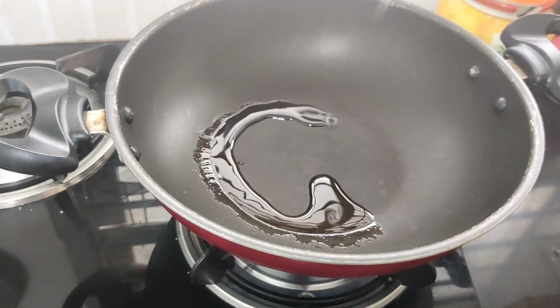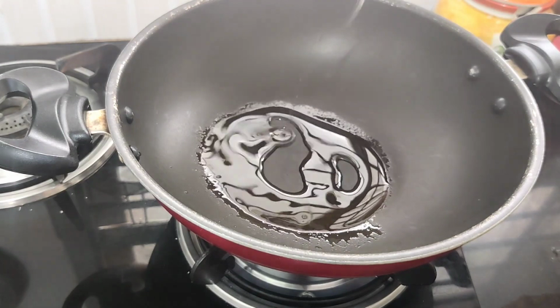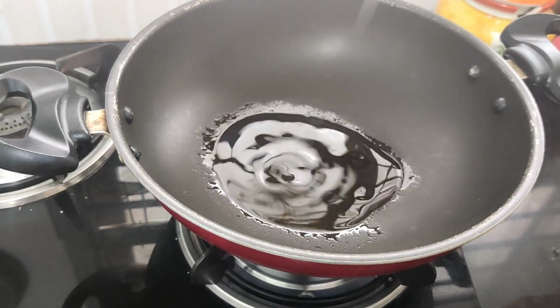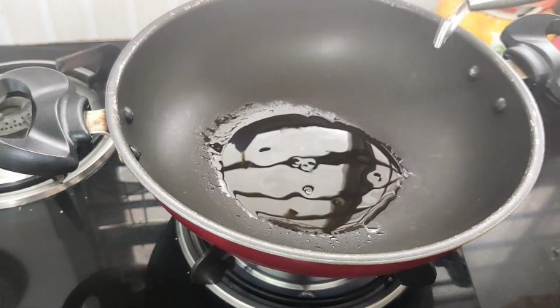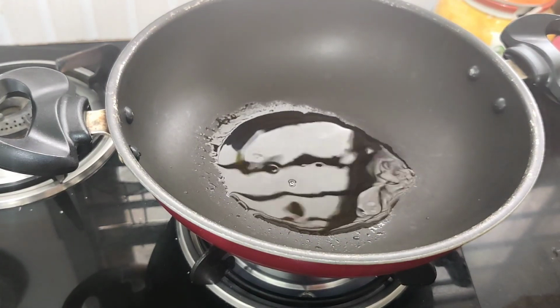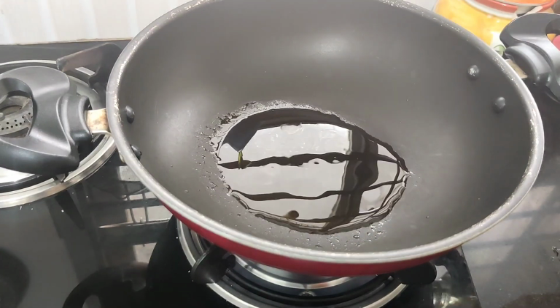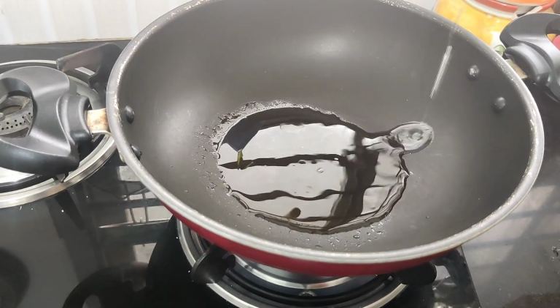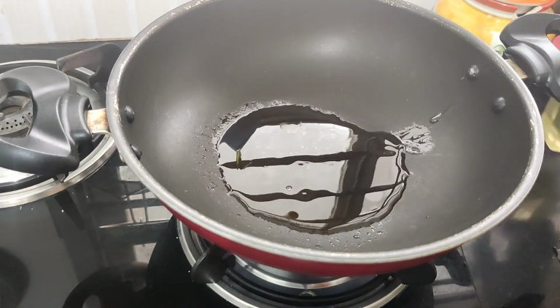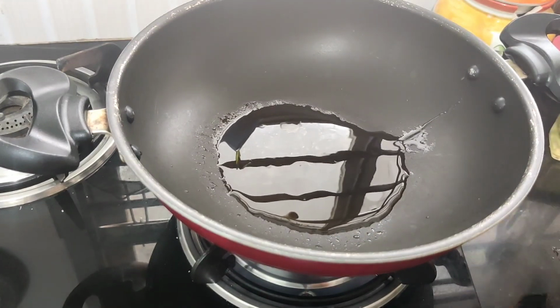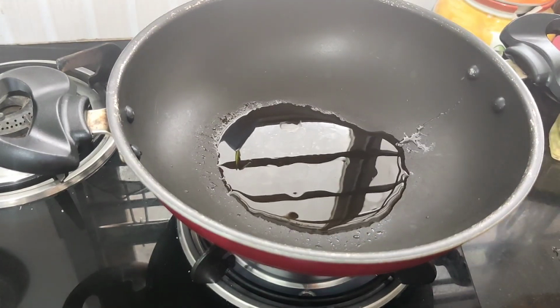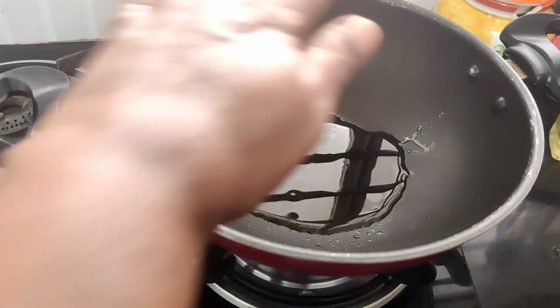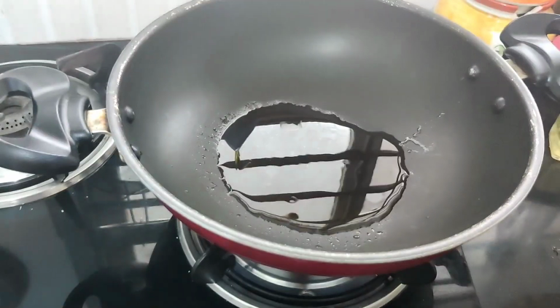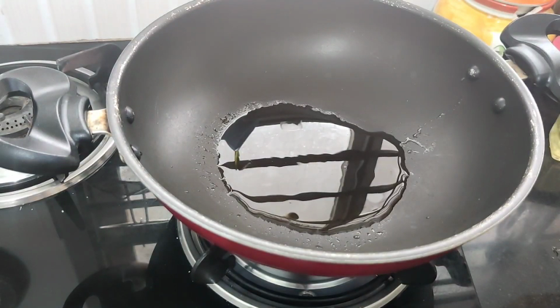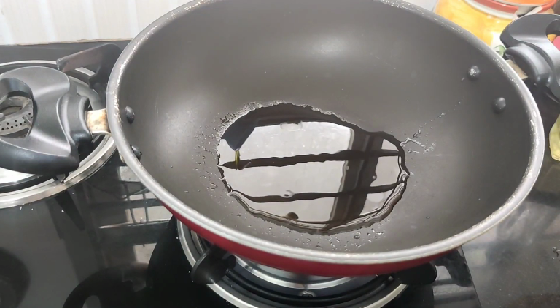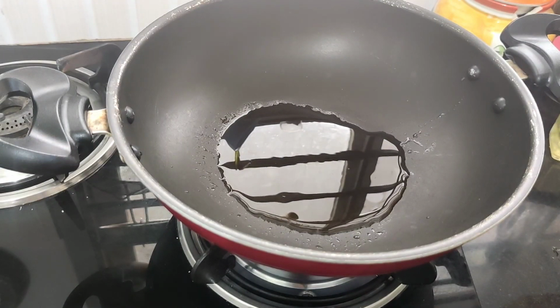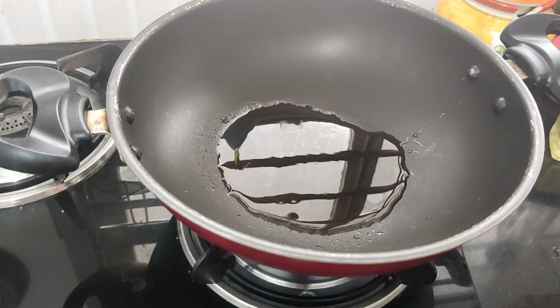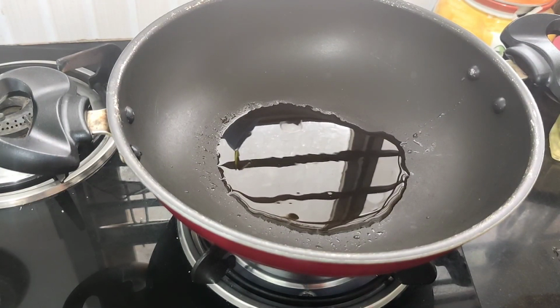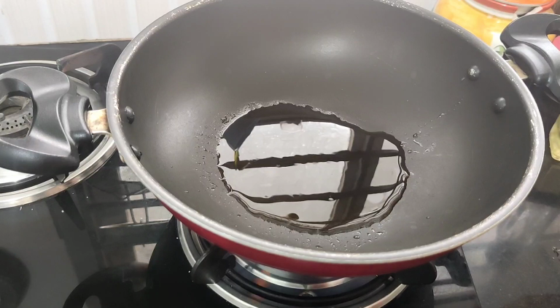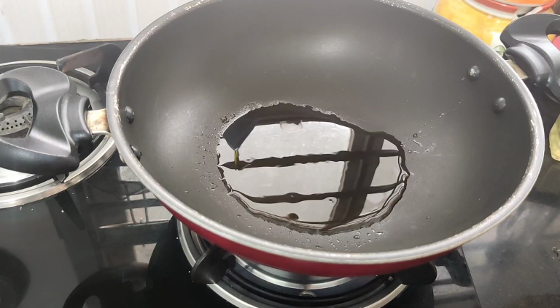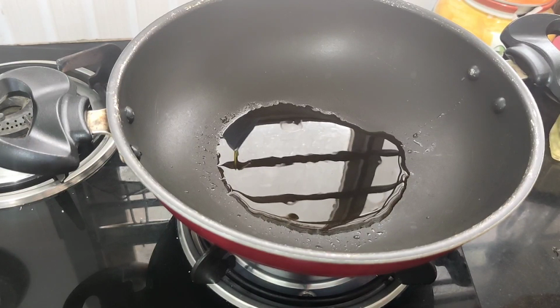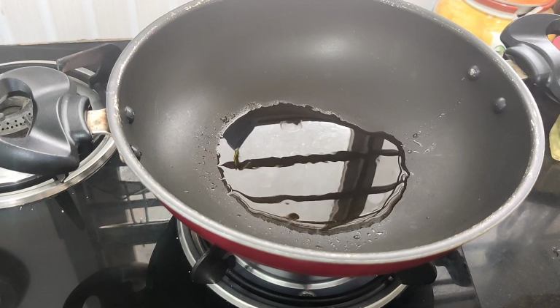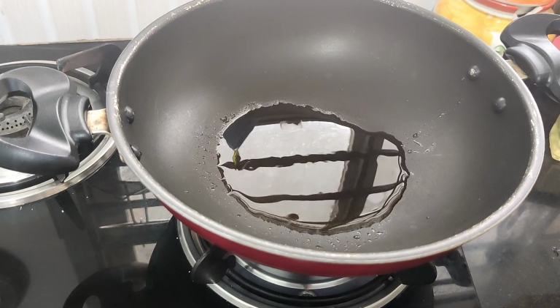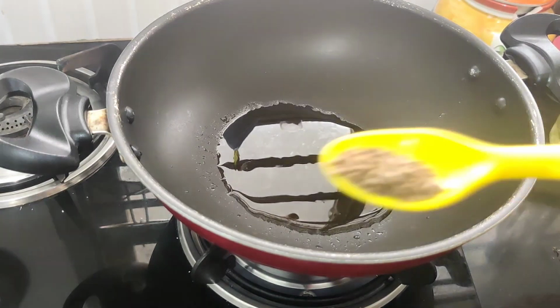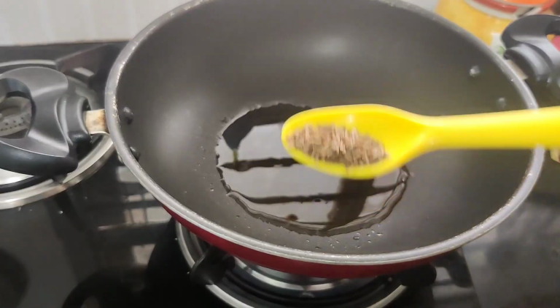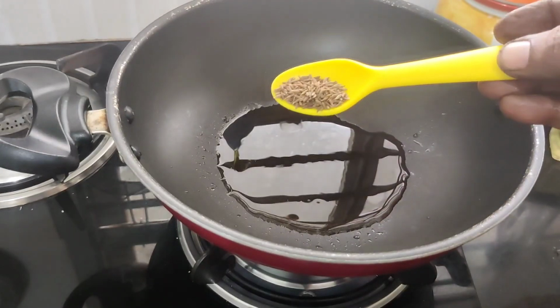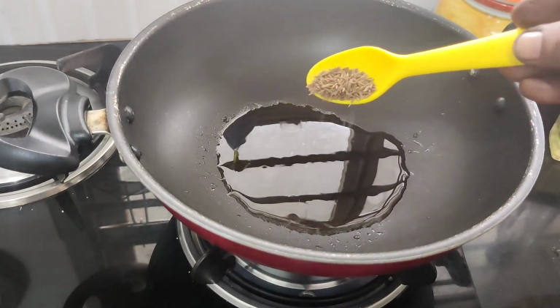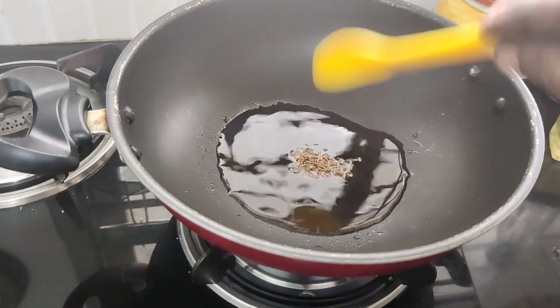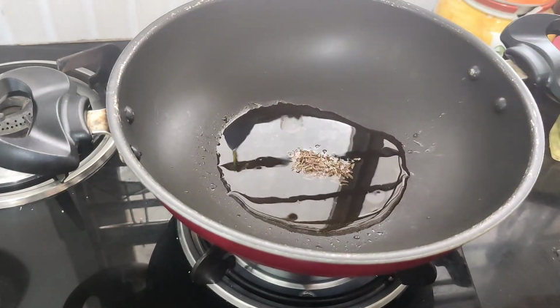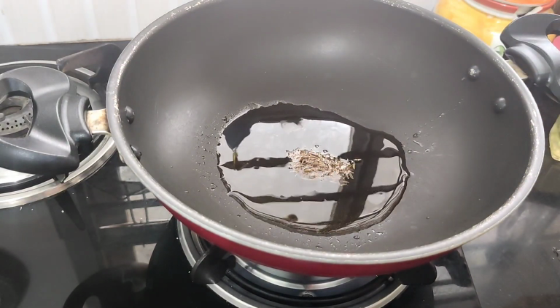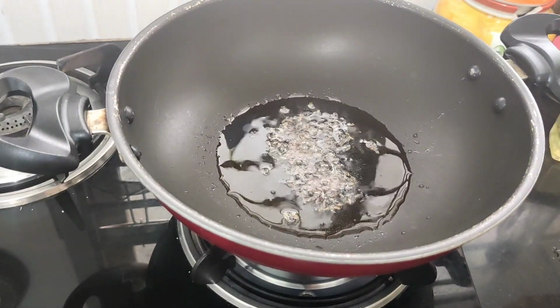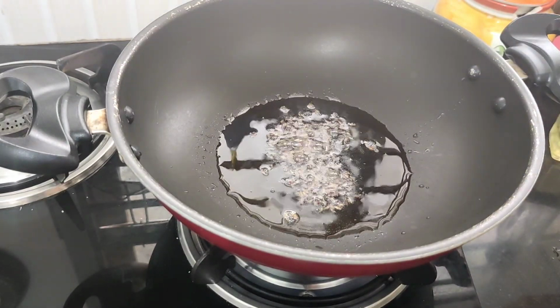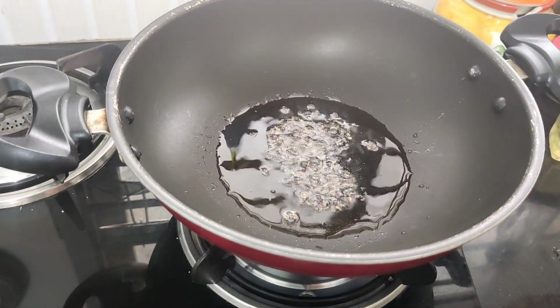I have two teaspoons of sunflower oil. I will add butter to it.